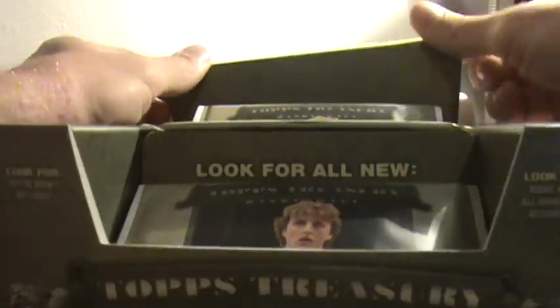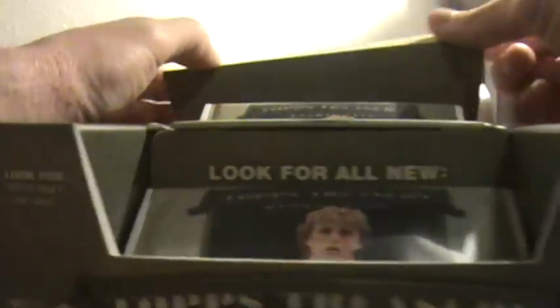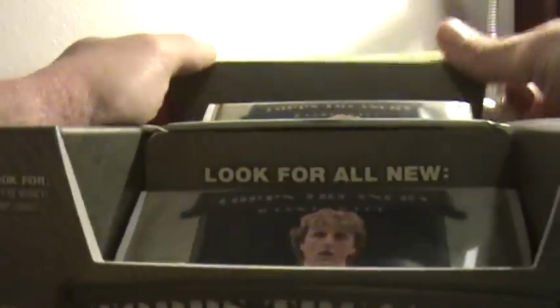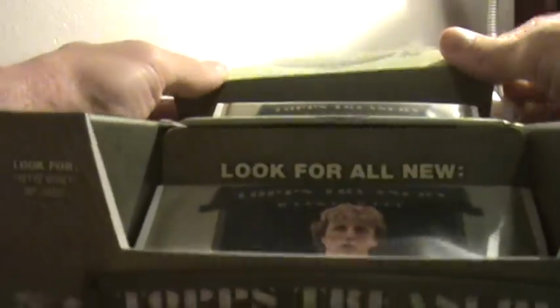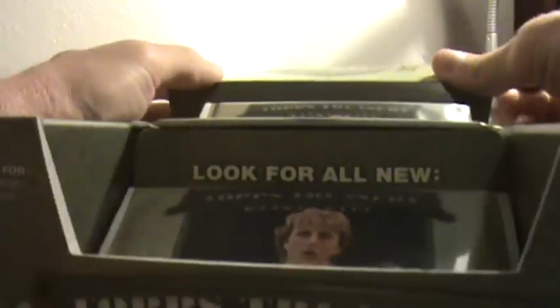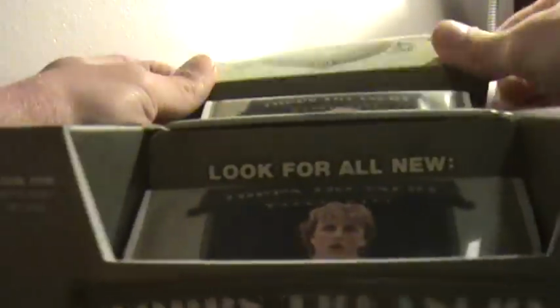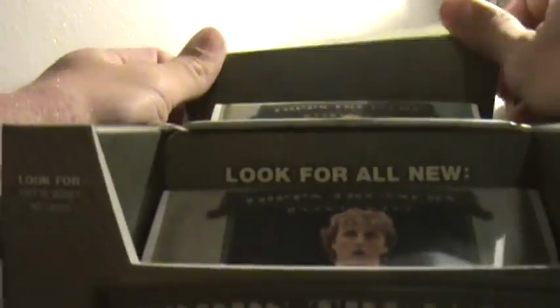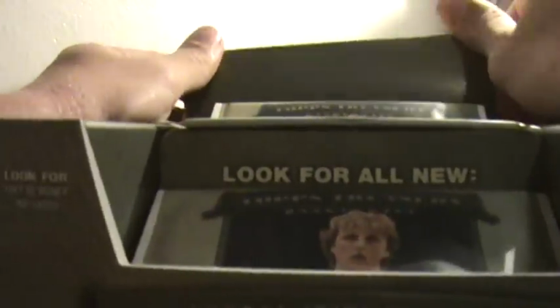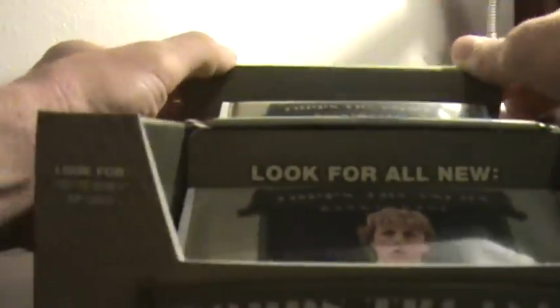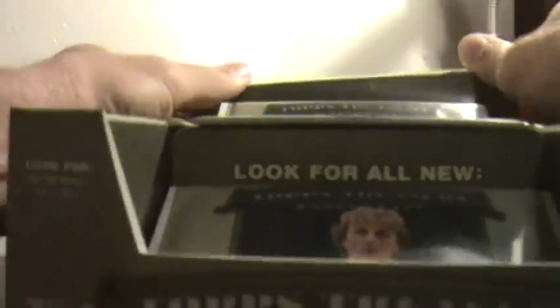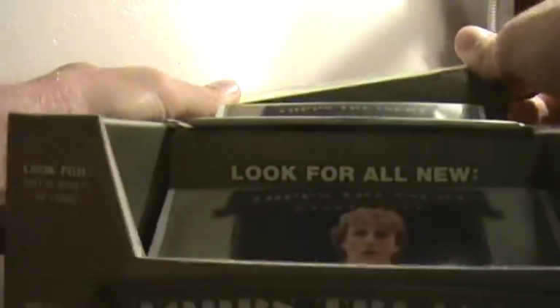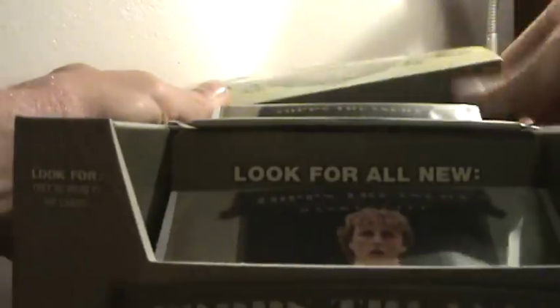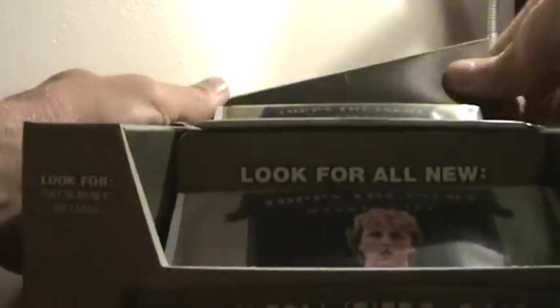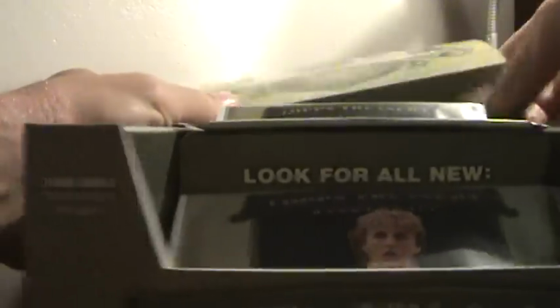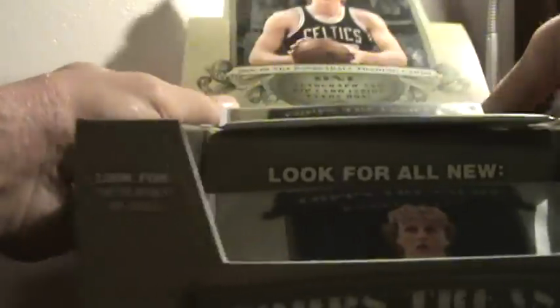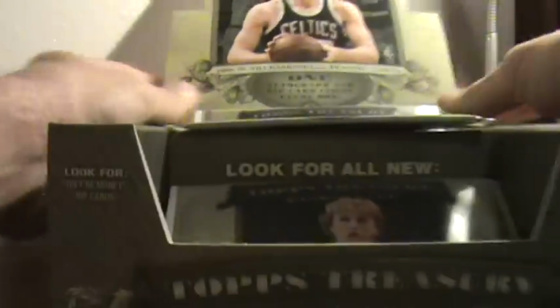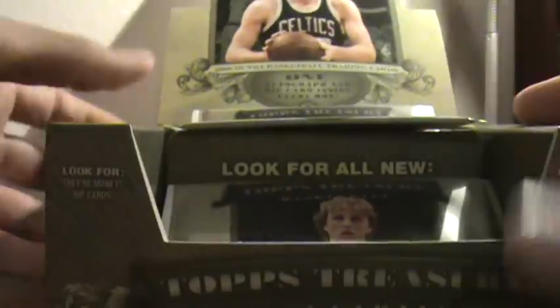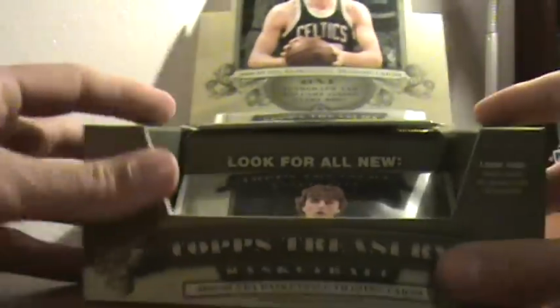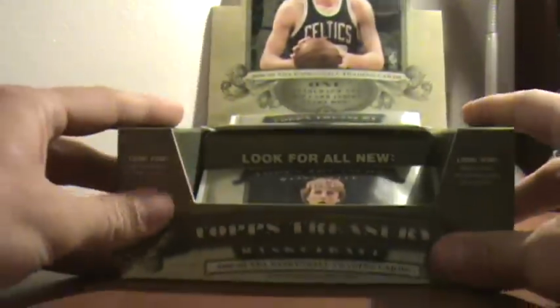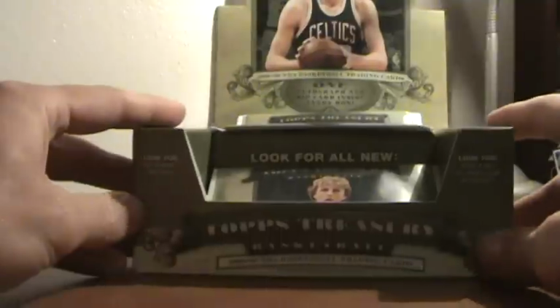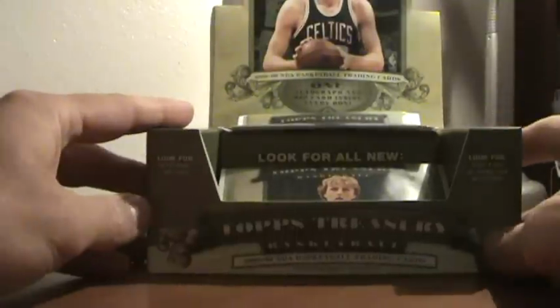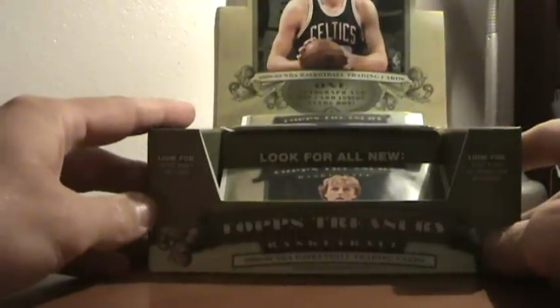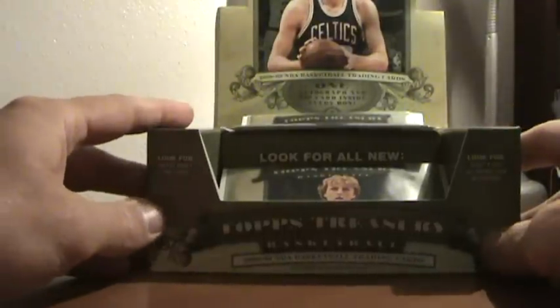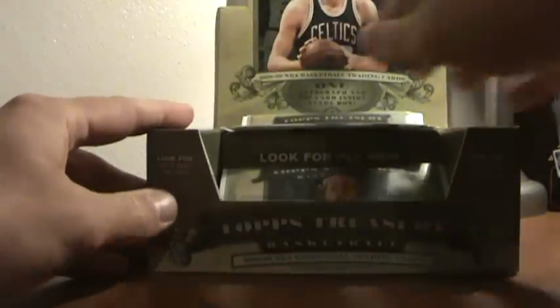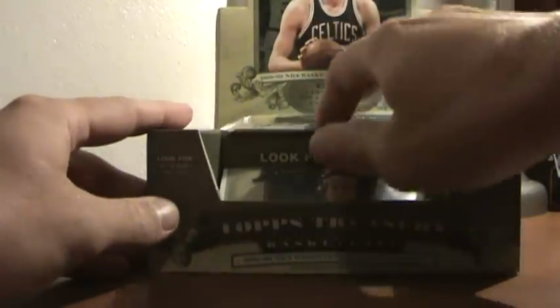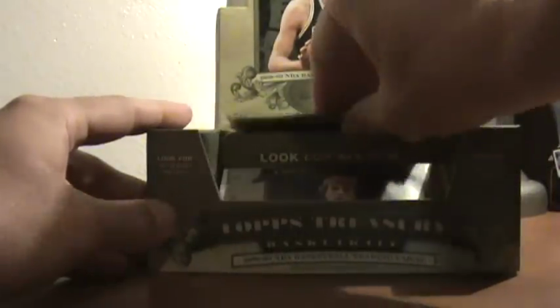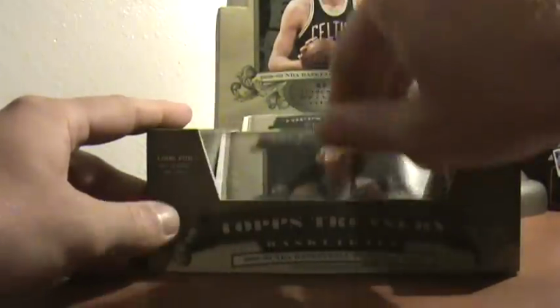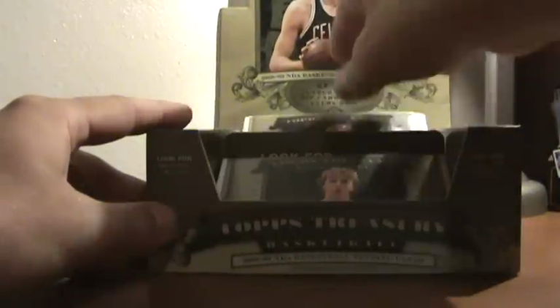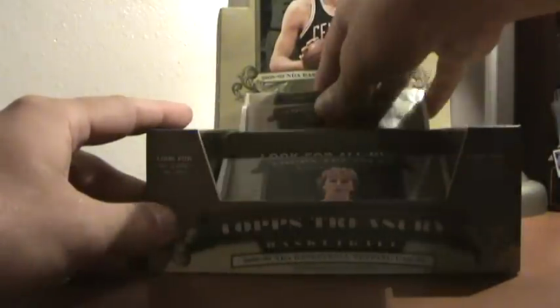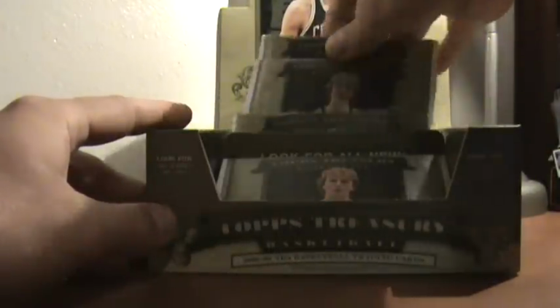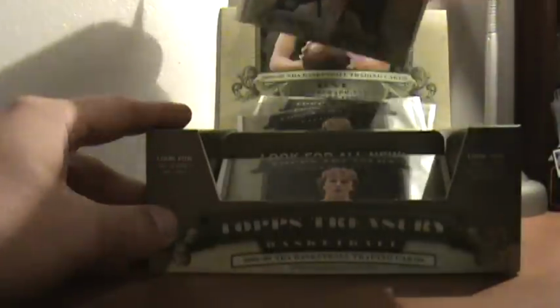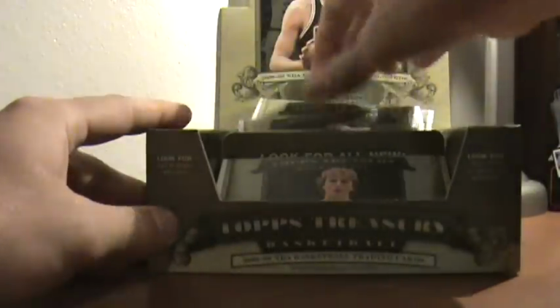I think Topps may second guess whether they package these the same way next year because the packs are always strung about.